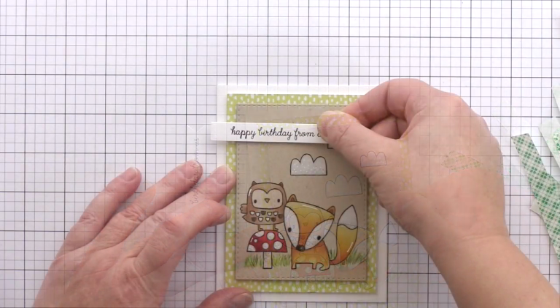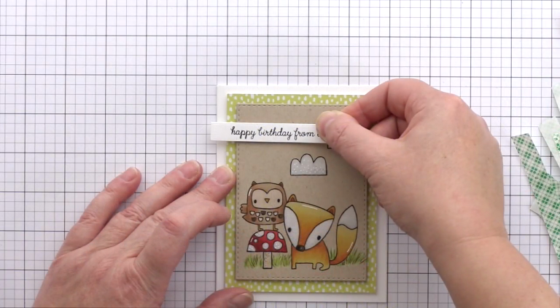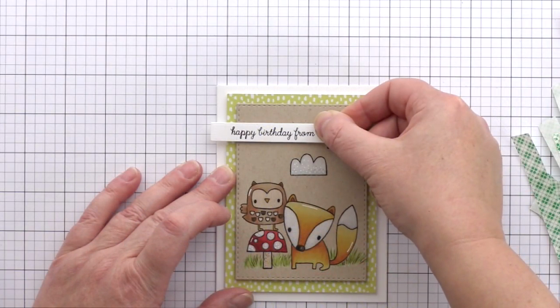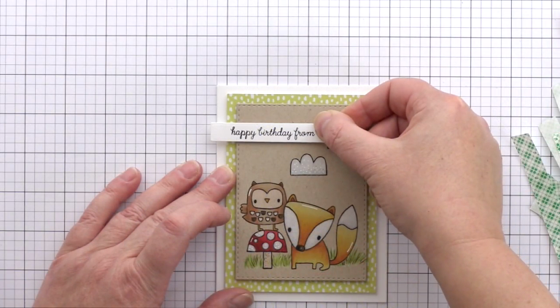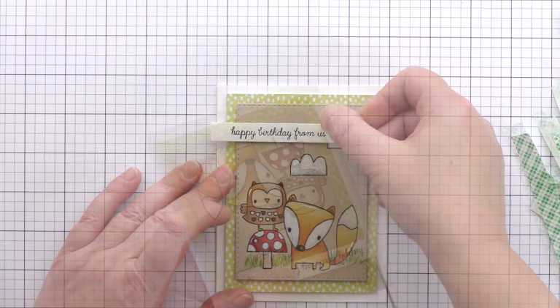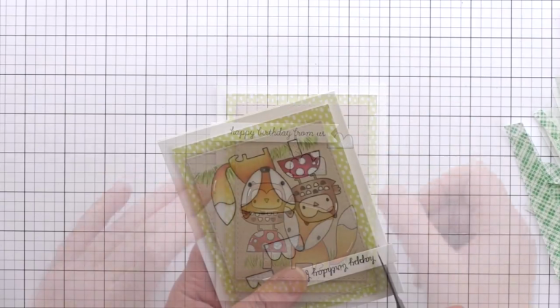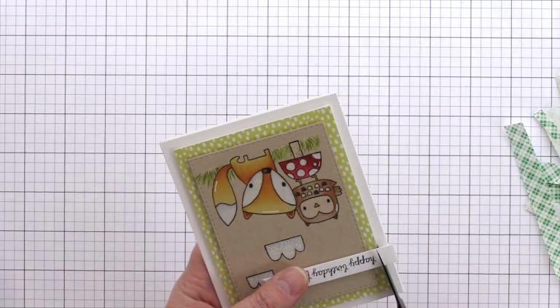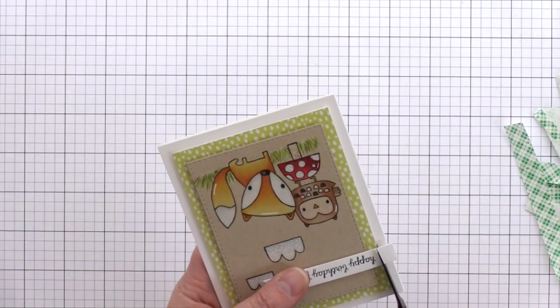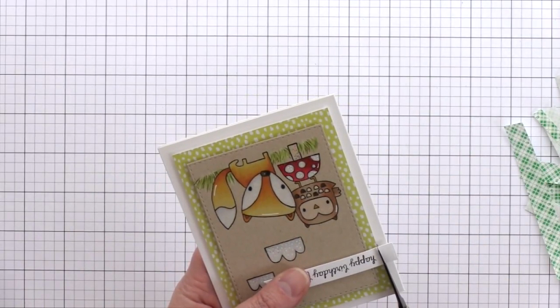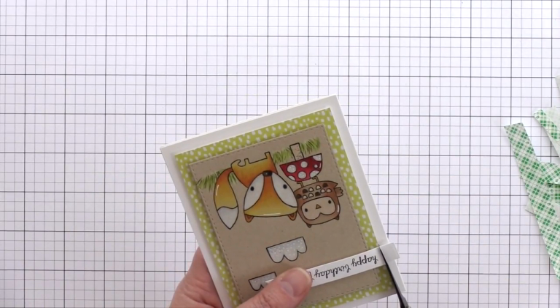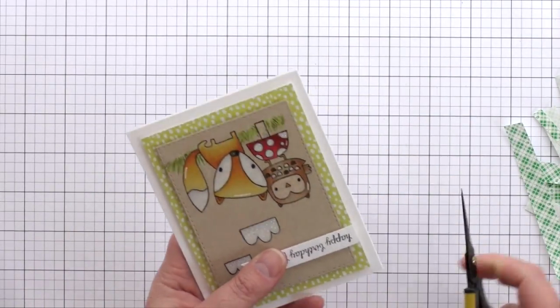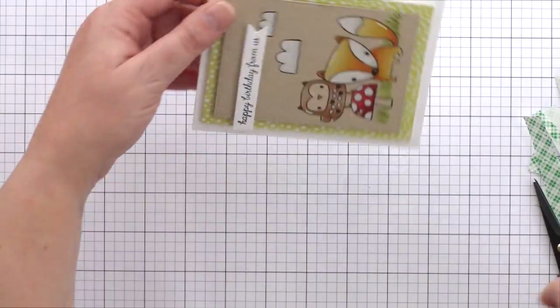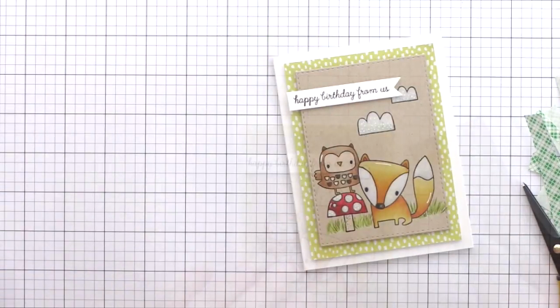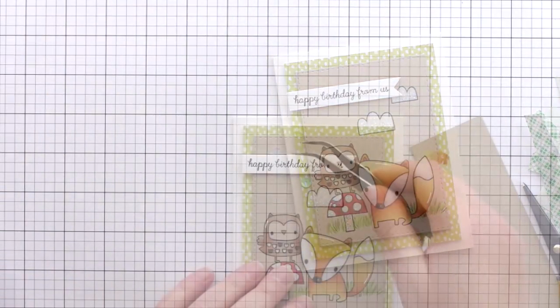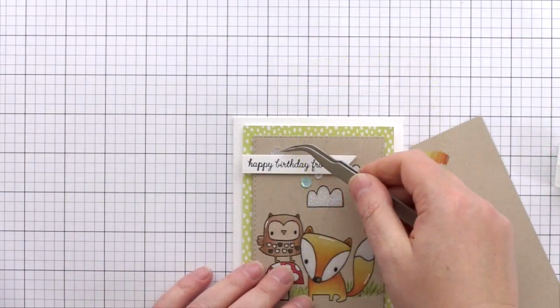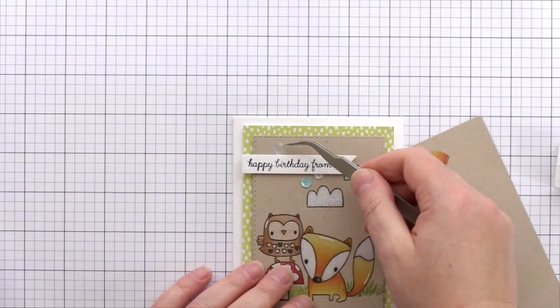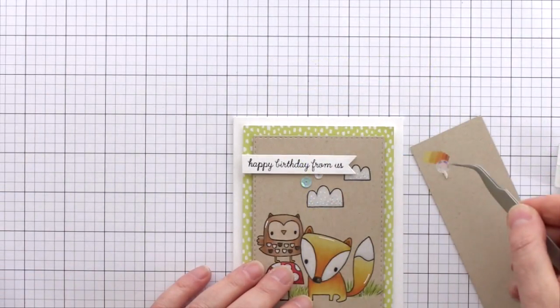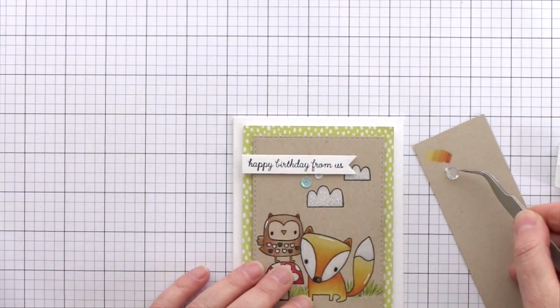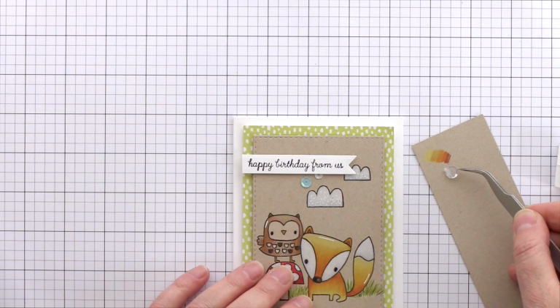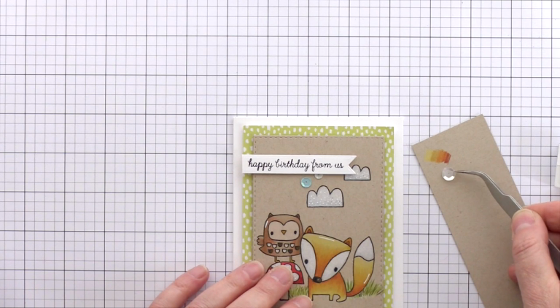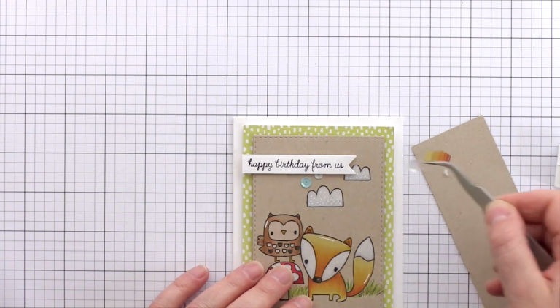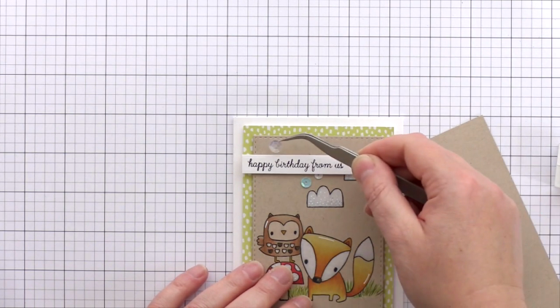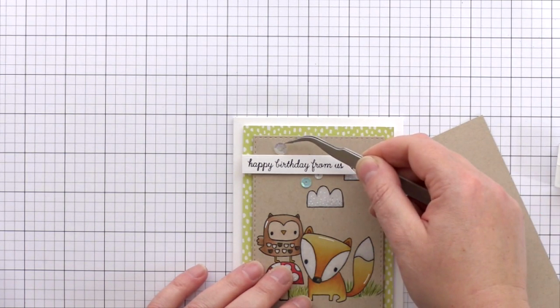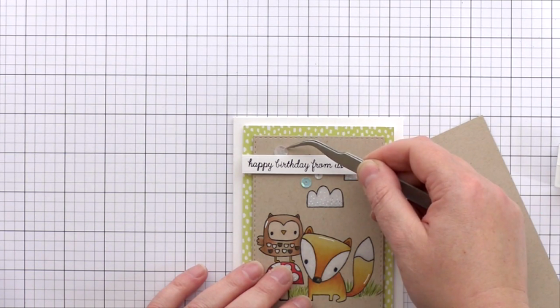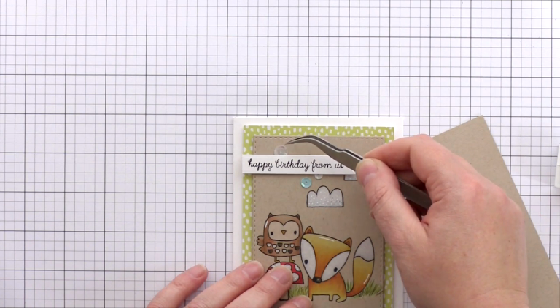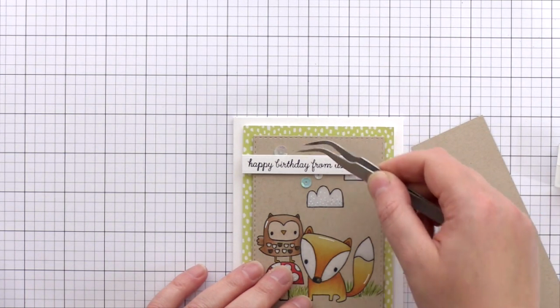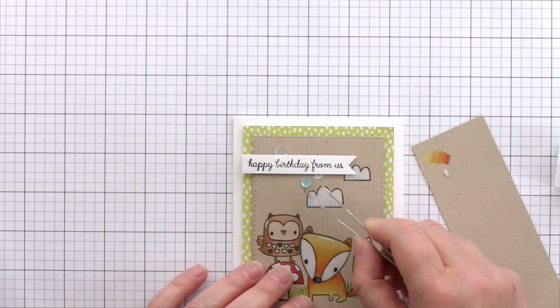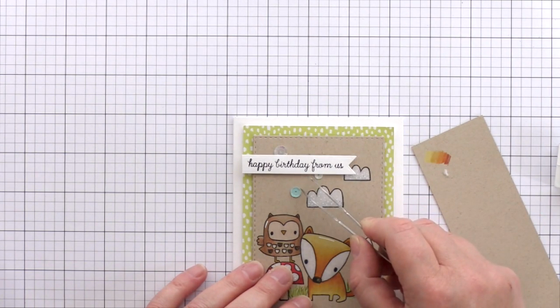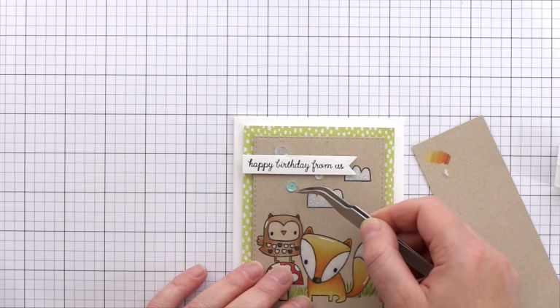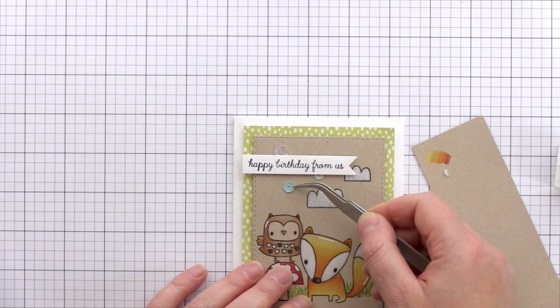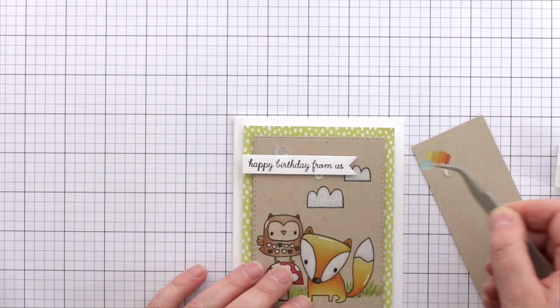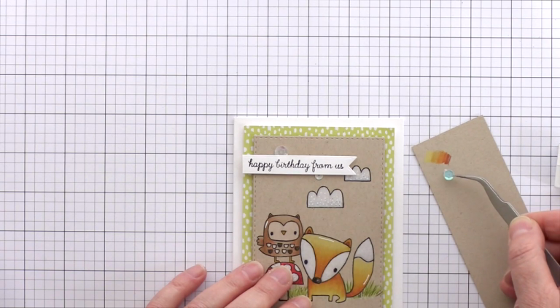I trimmed the overhang from the sentiment banner flush to the side of the patterned paper, and then as a final touch I chose some sequins to add a little sparkle to the sky area. I added these with Ranger Multimedium in Matte, which is an adhesive that dries matte so it's less visible.